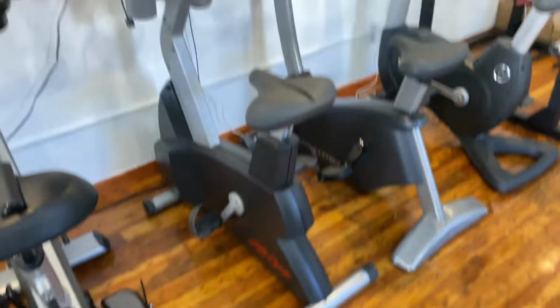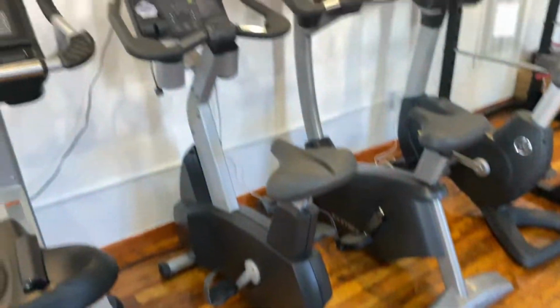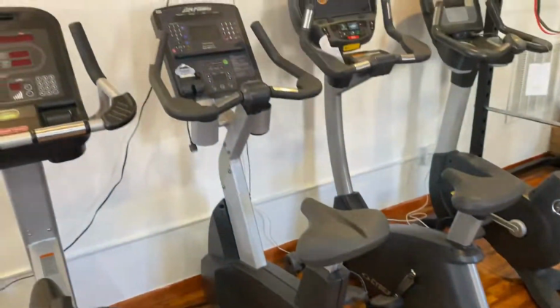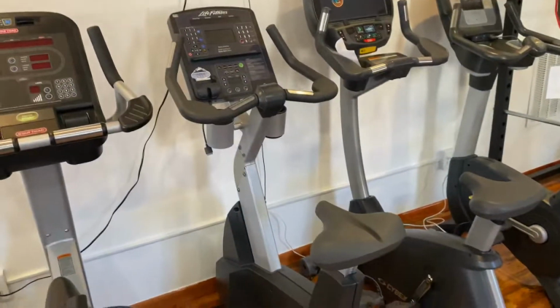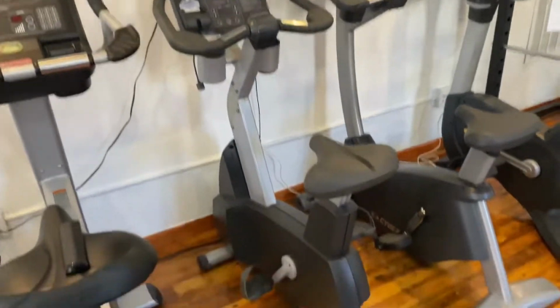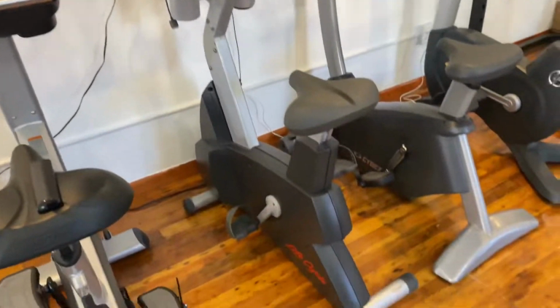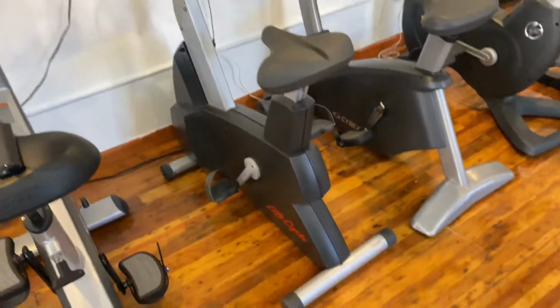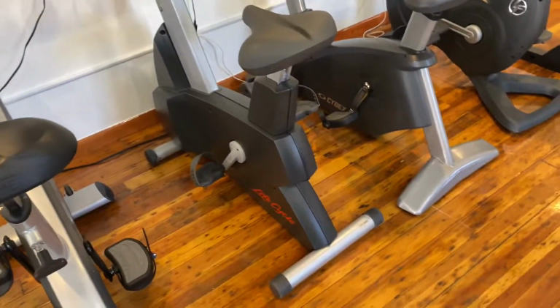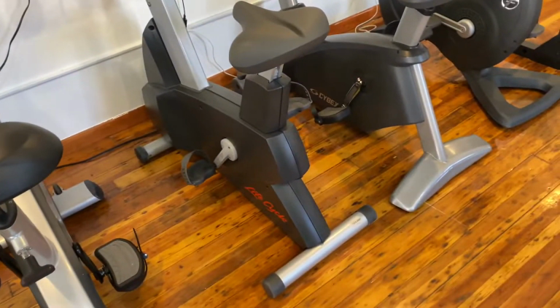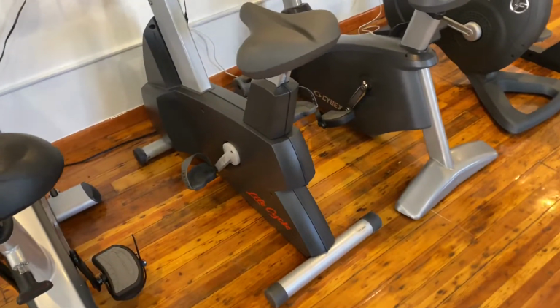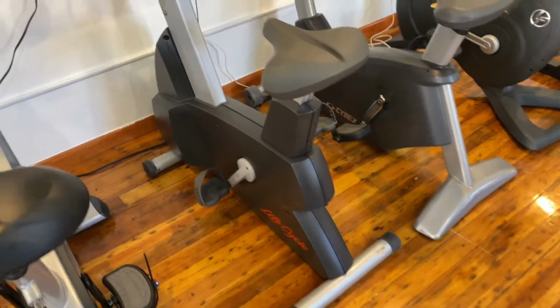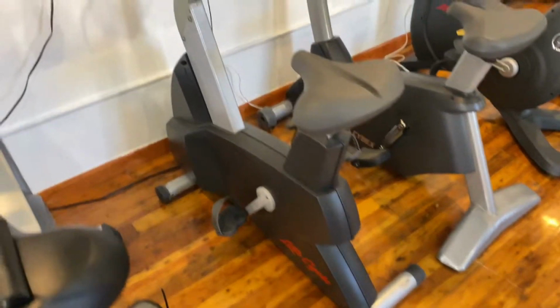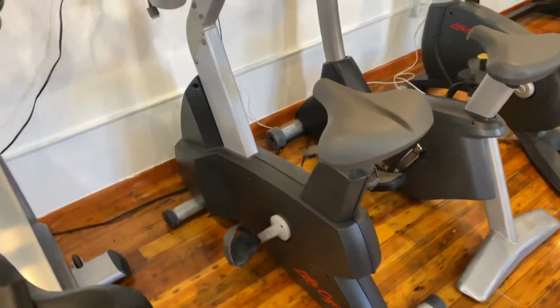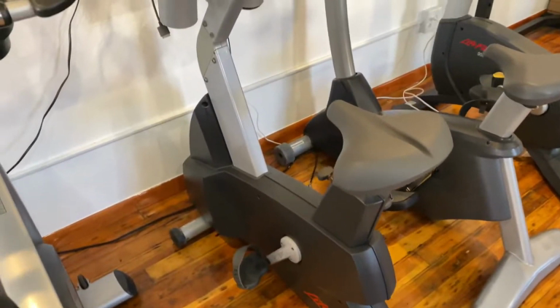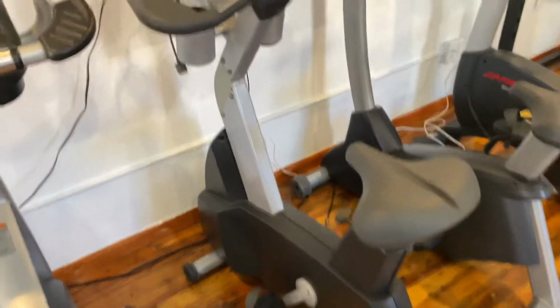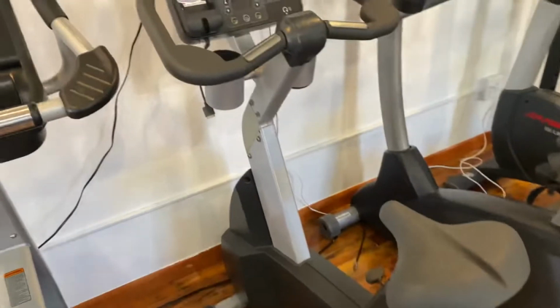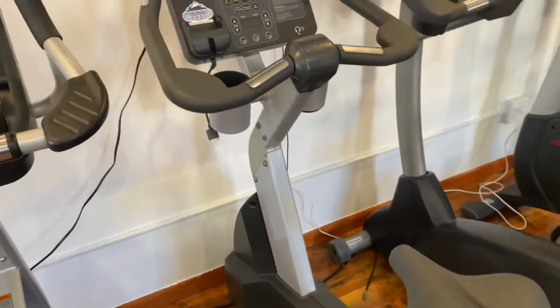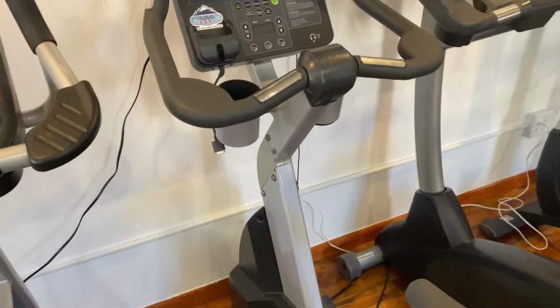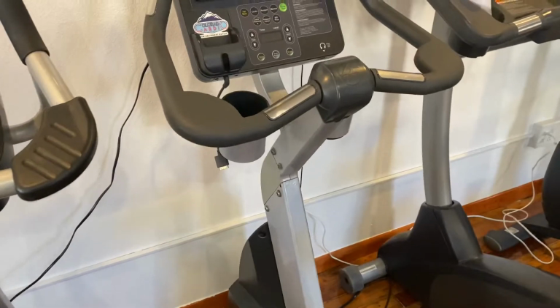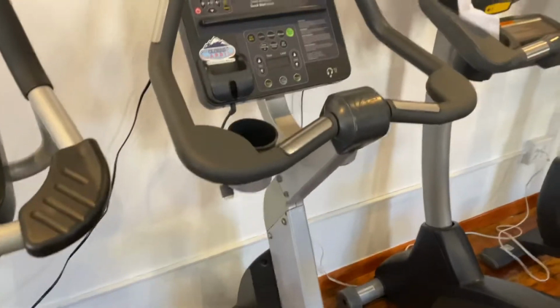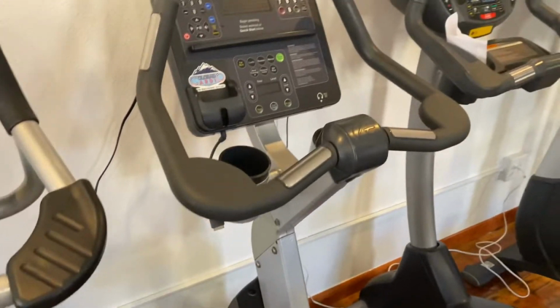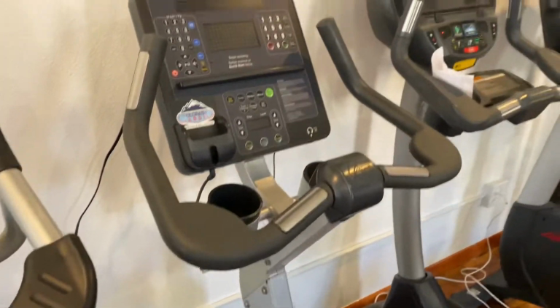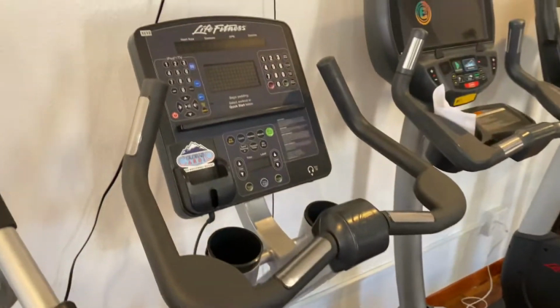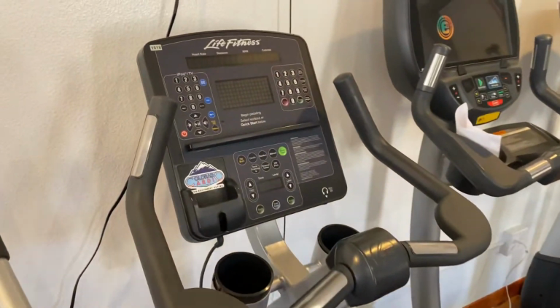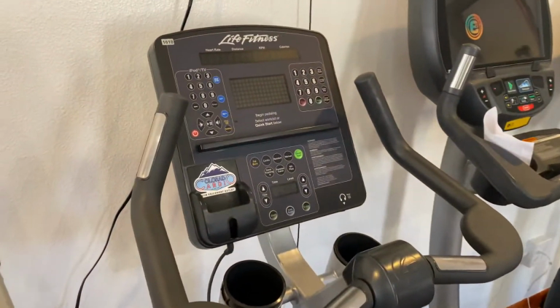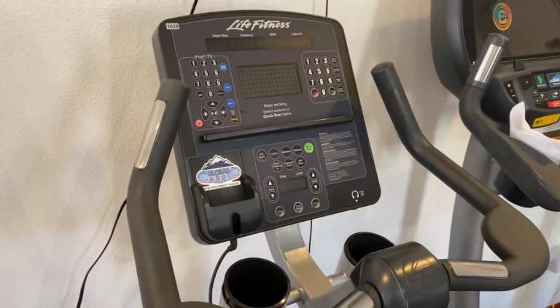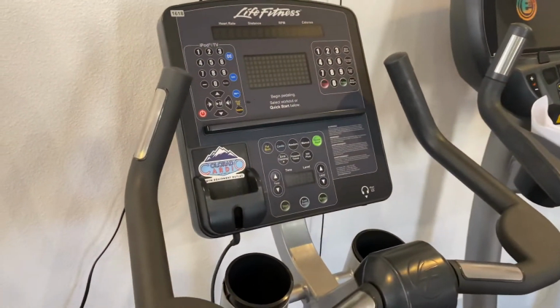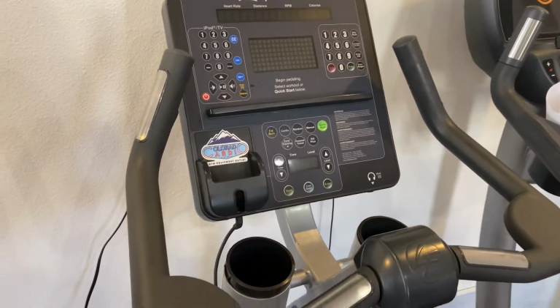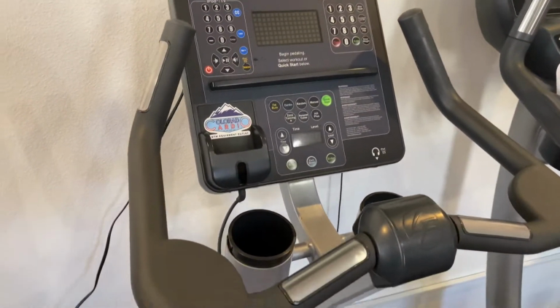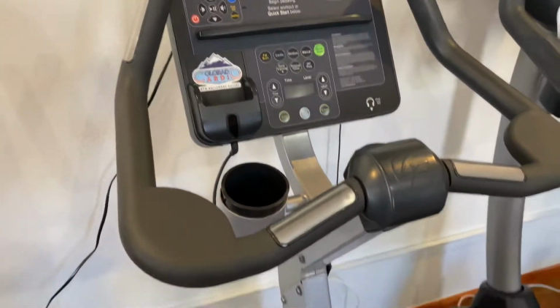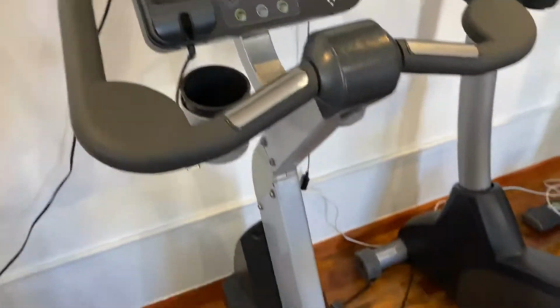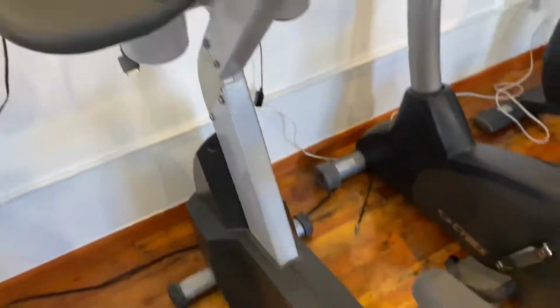Hey guys, welcome back to the Colorado Cardio YouTube channel. Today I'm going to show you guys the Life Fitness Integrity Series CLSC Upright Bike.